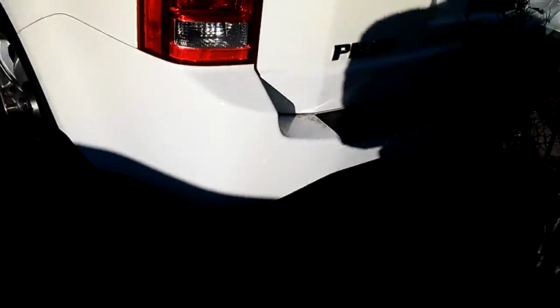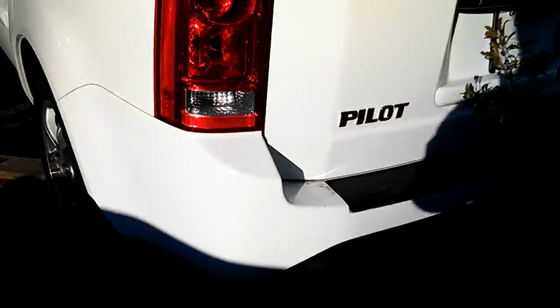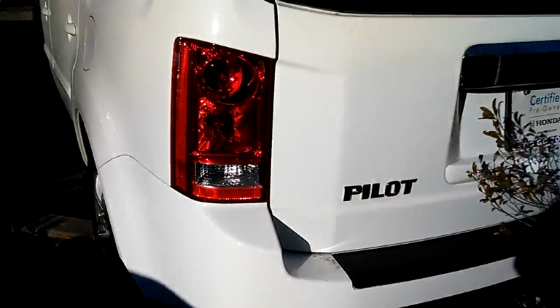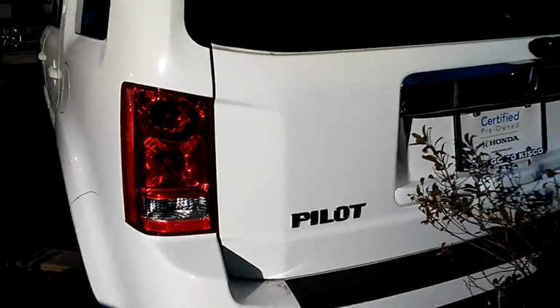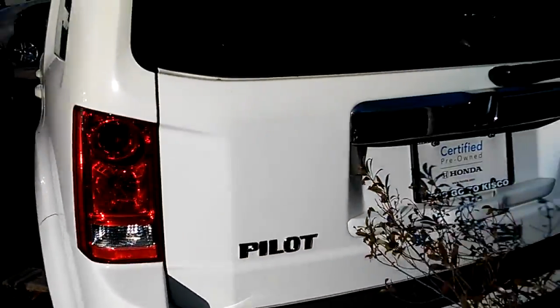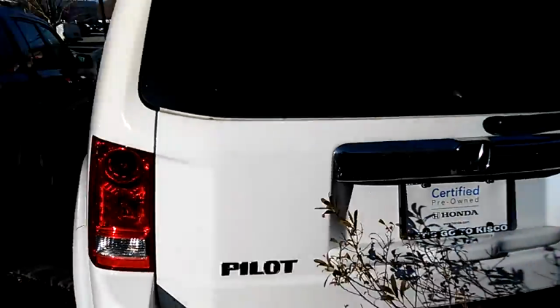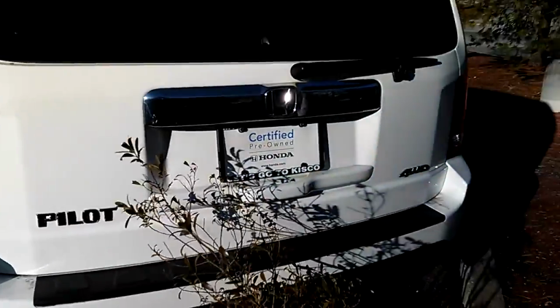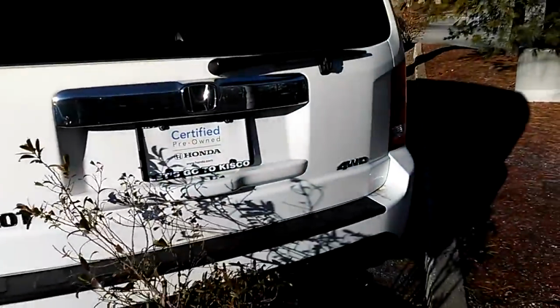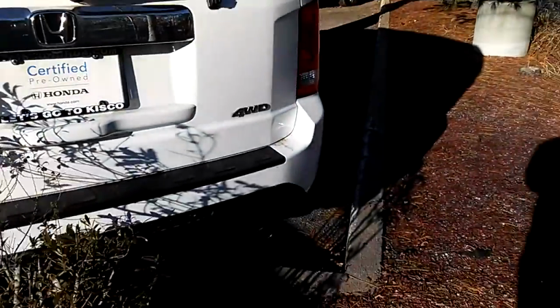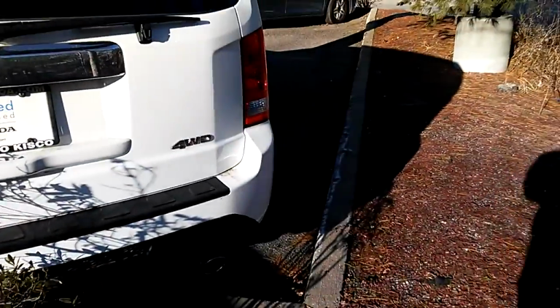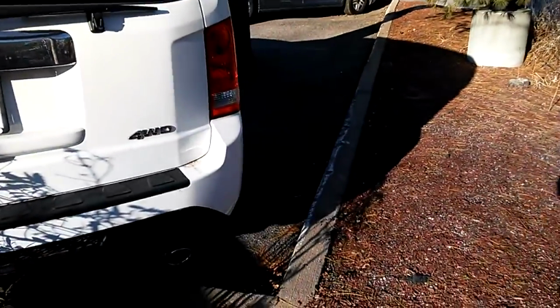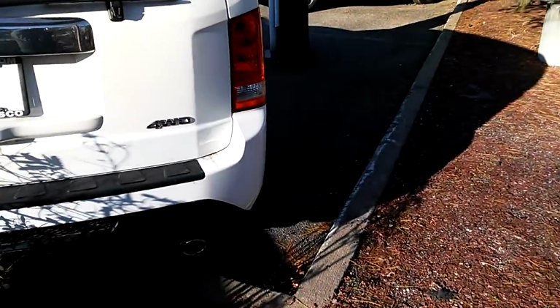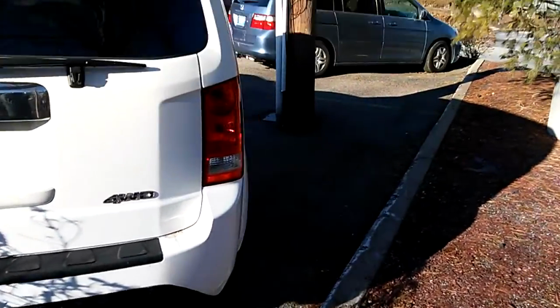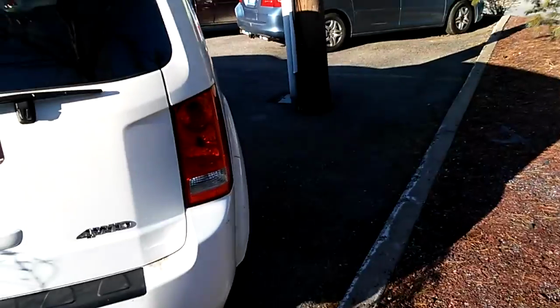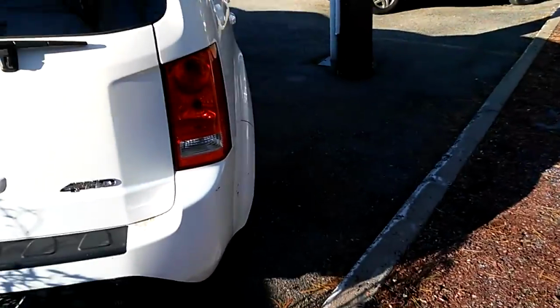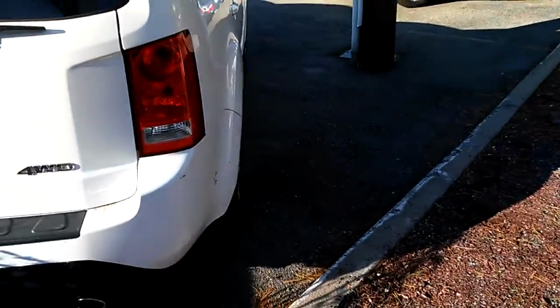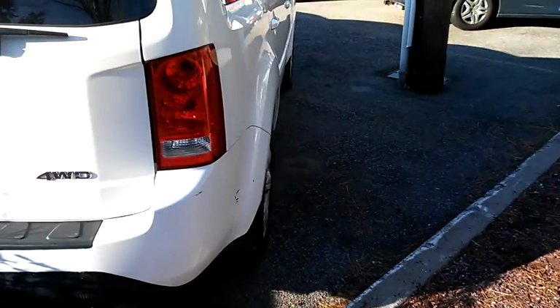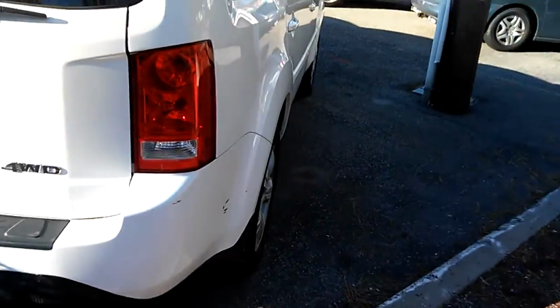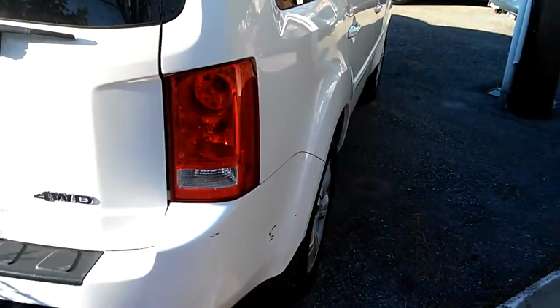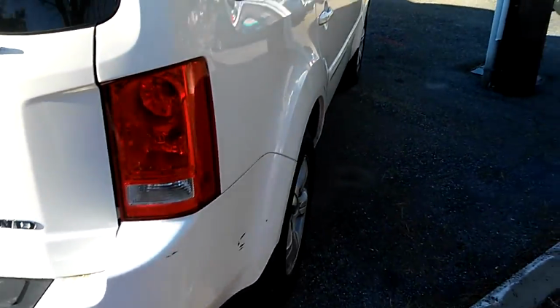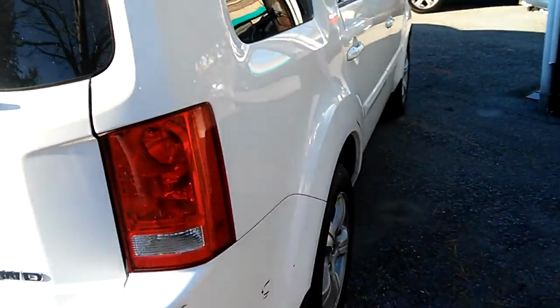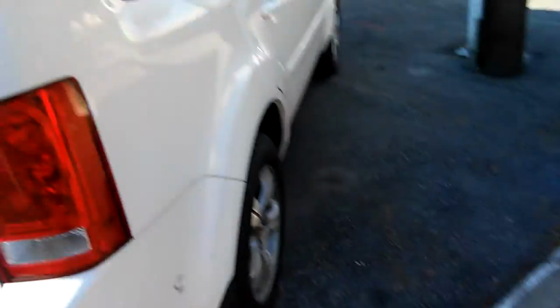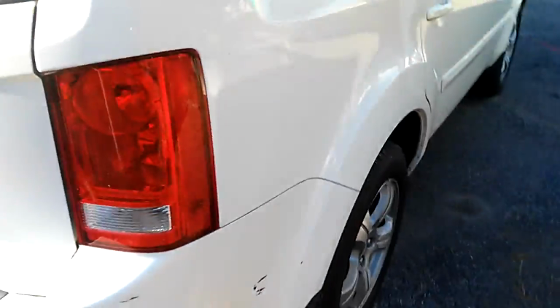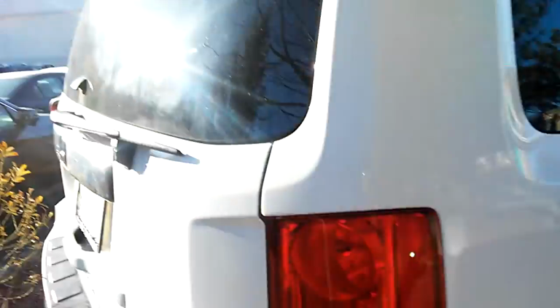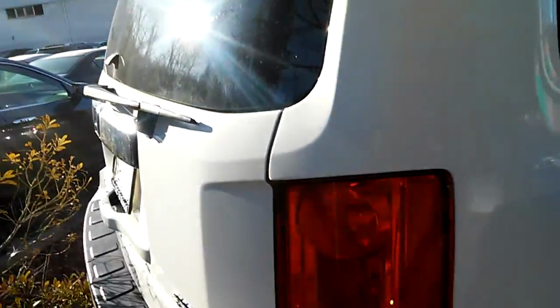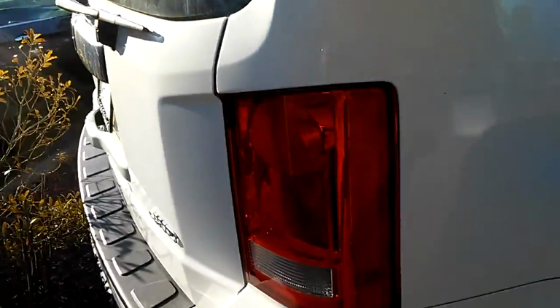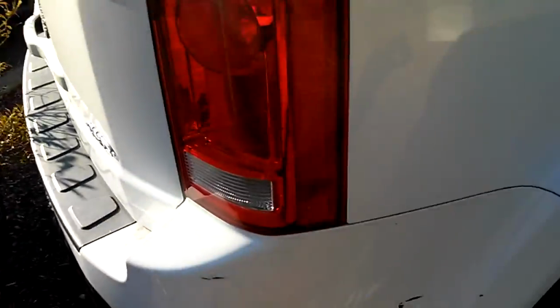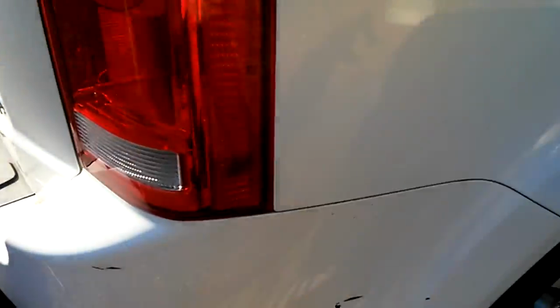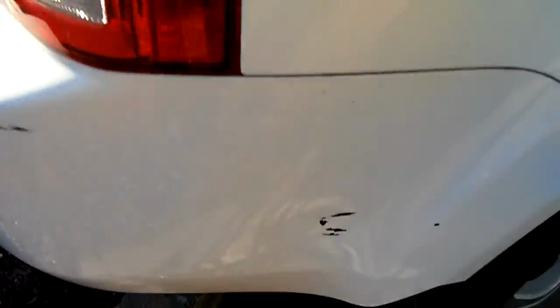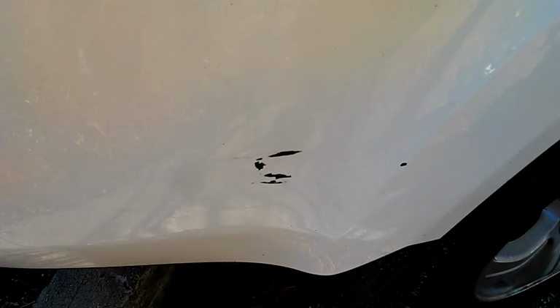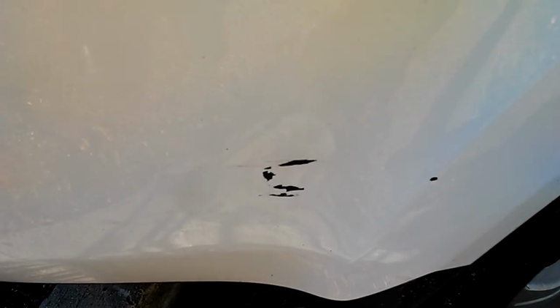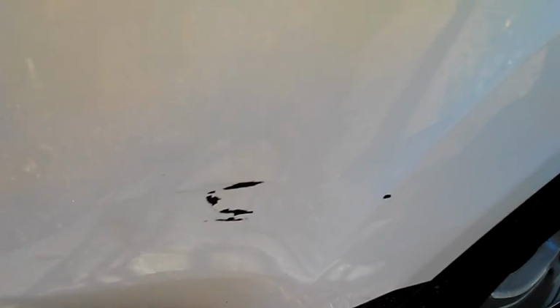It's in very nice condition and will be cleaned before you pick it up. There are some little scuffs on the bumper — here they are.